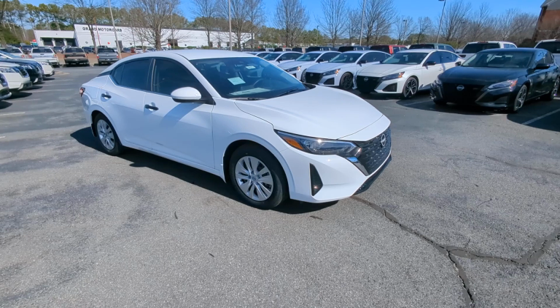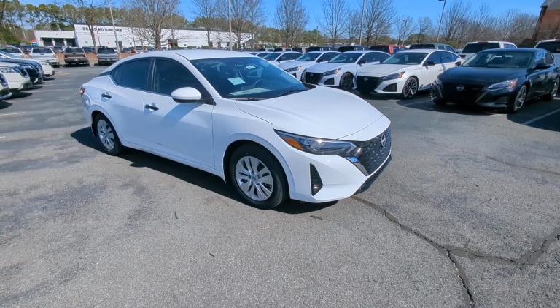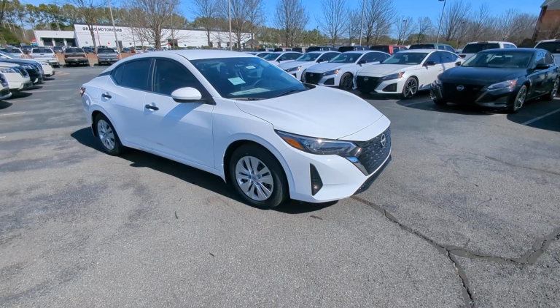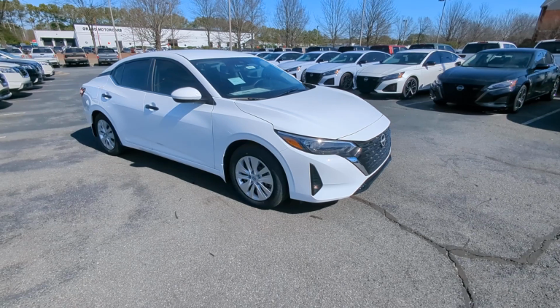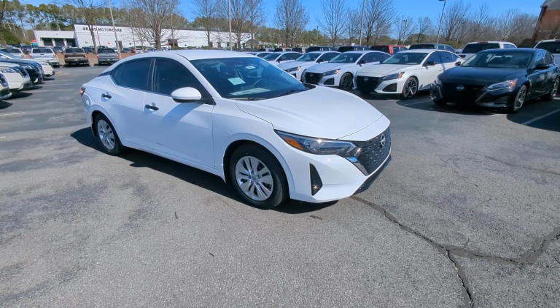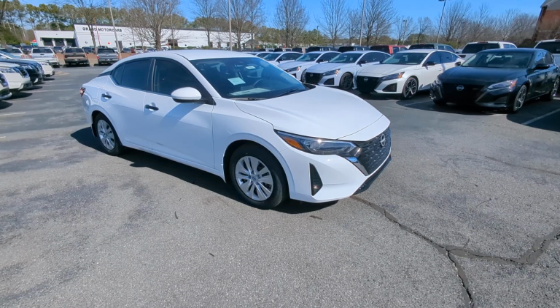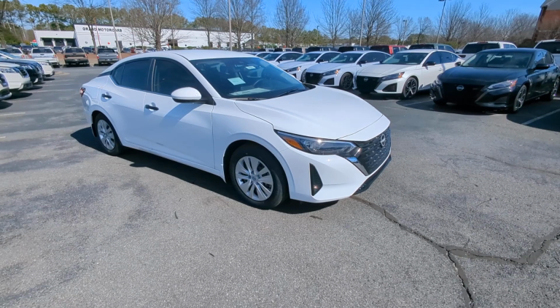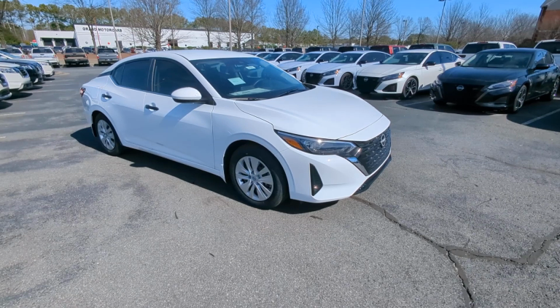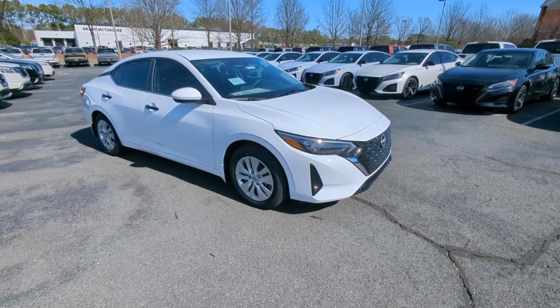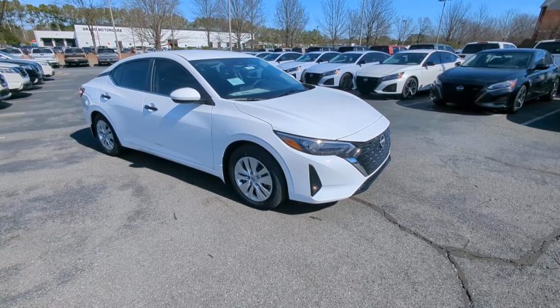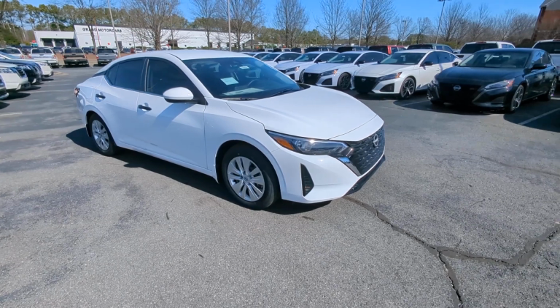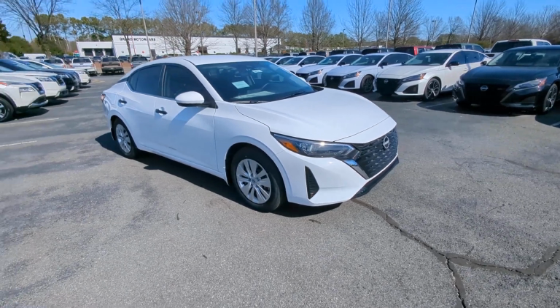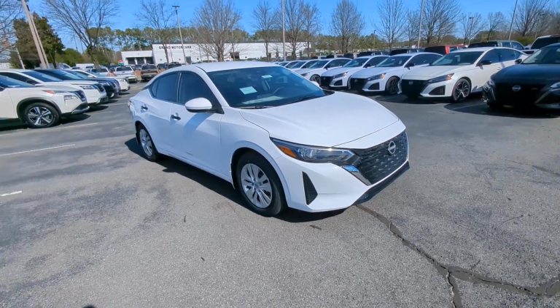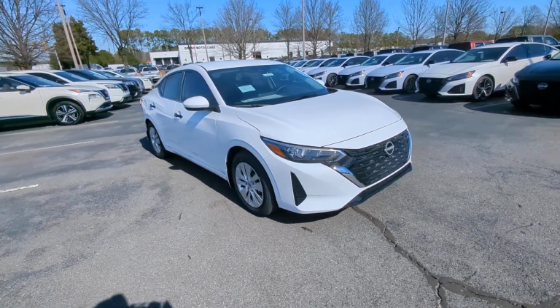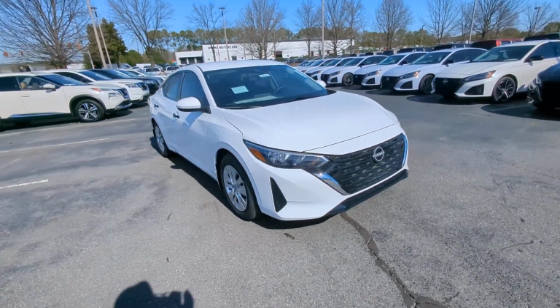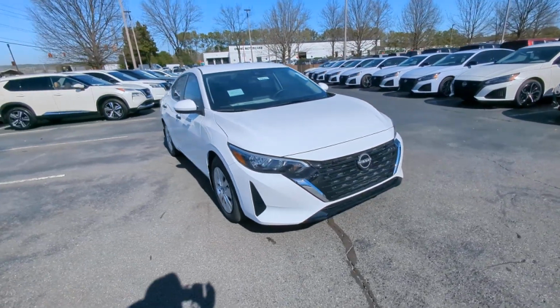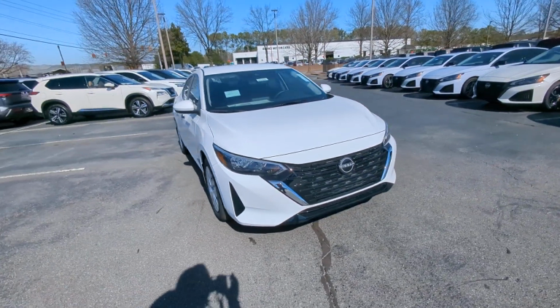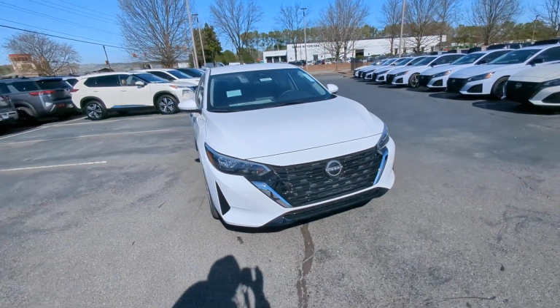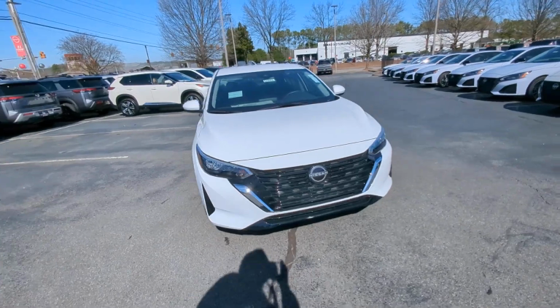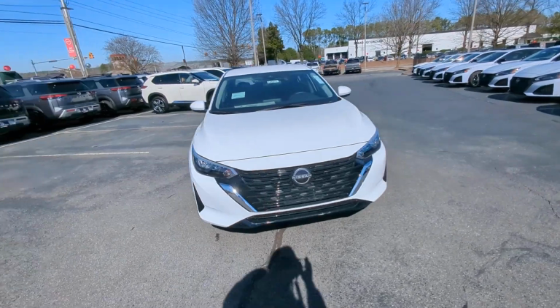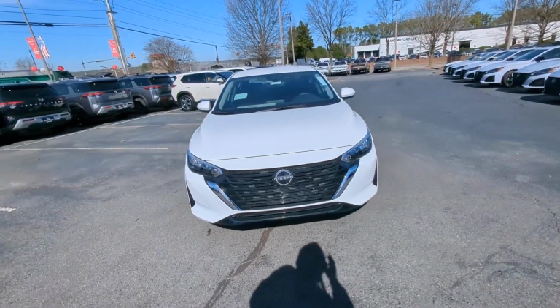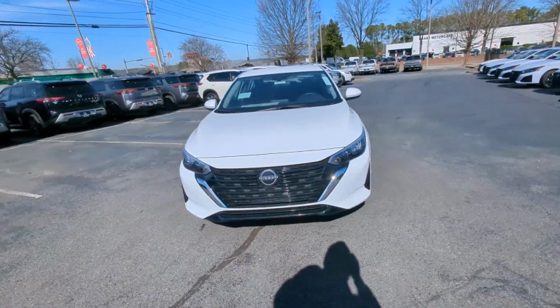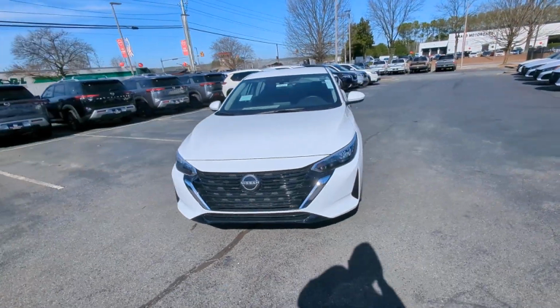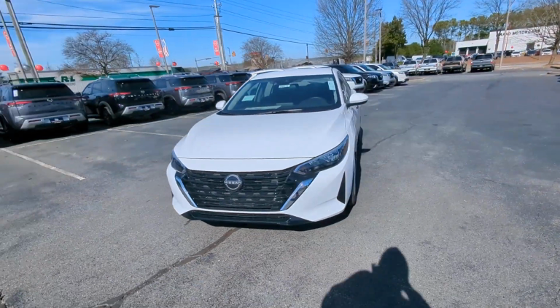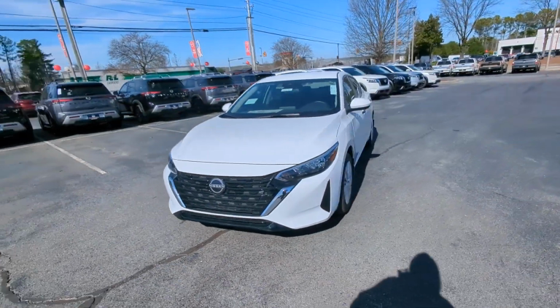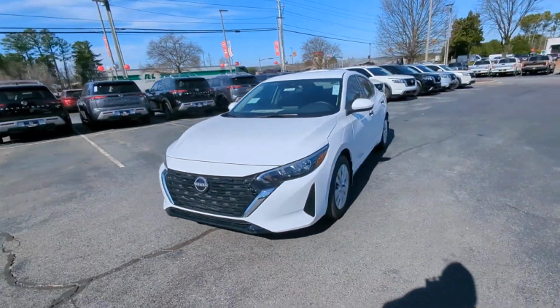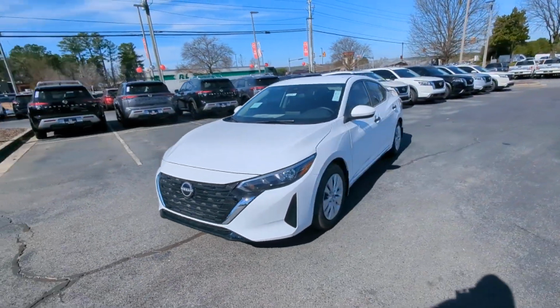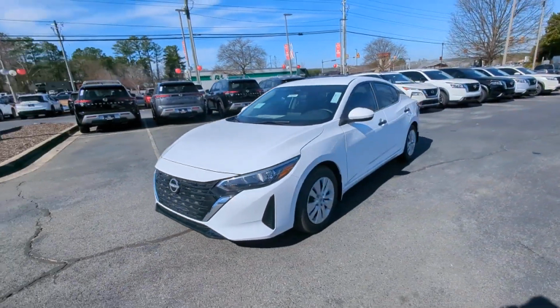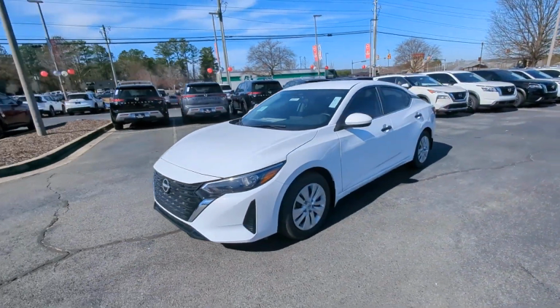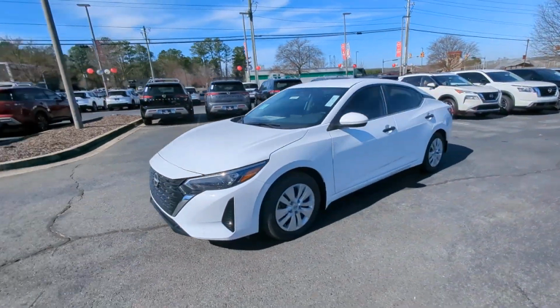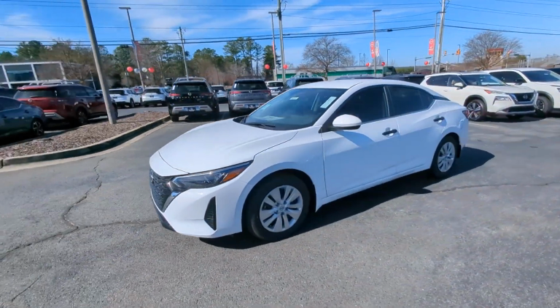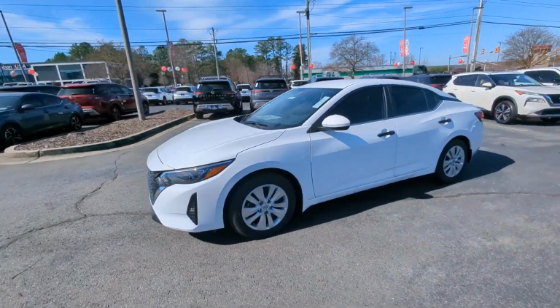Go home happy with the 2024 Nissan Sentra. Comfort, convenience, safety and fun are all yours in the sleek and spirited Sentra.